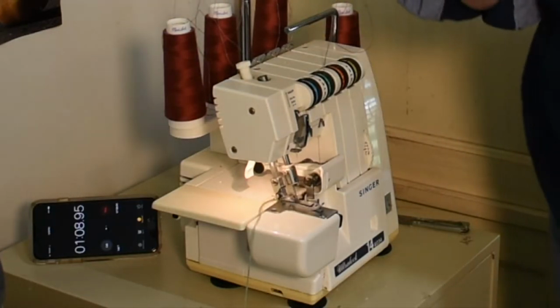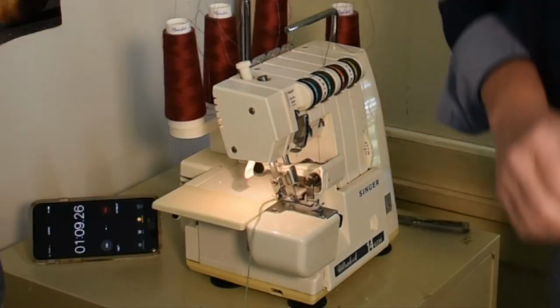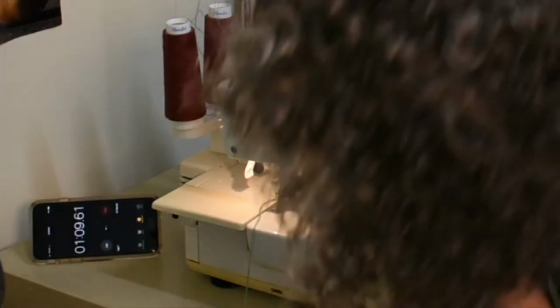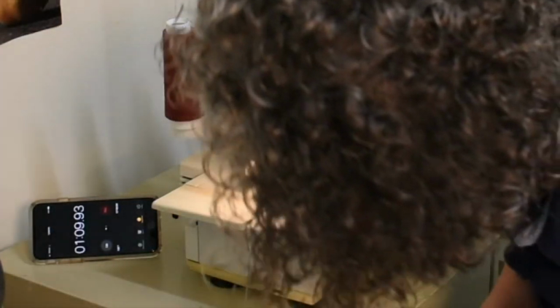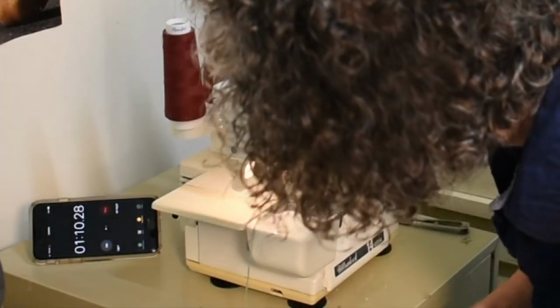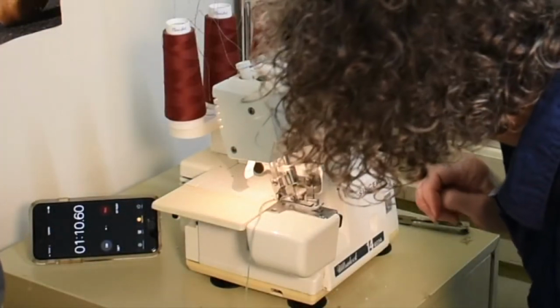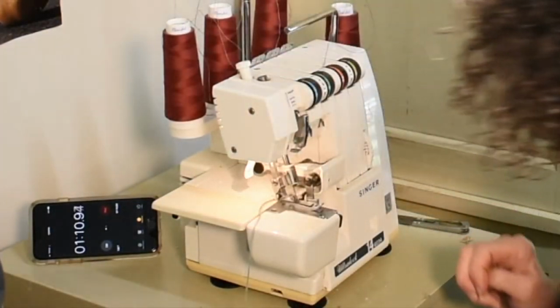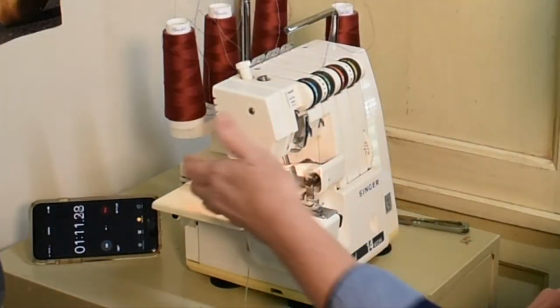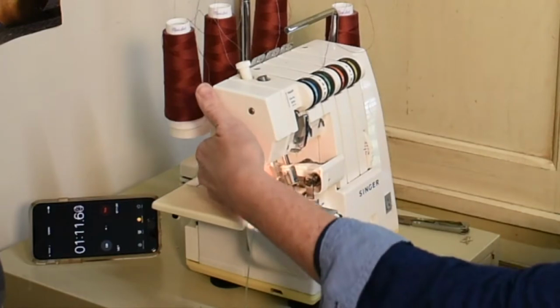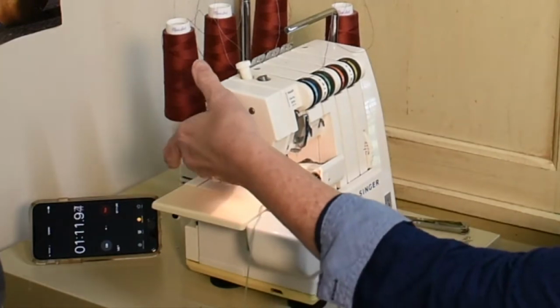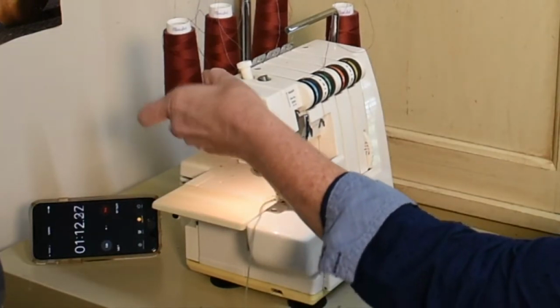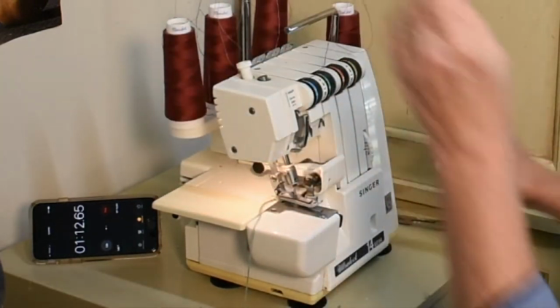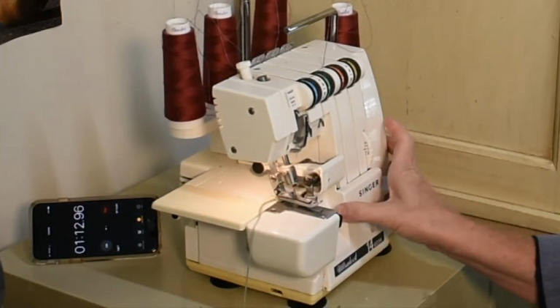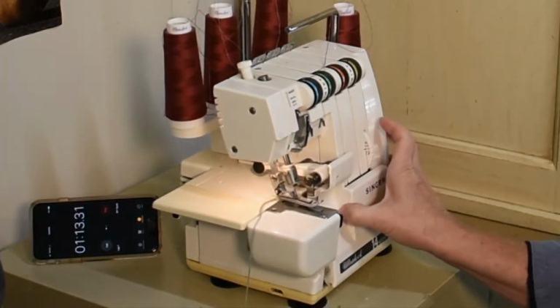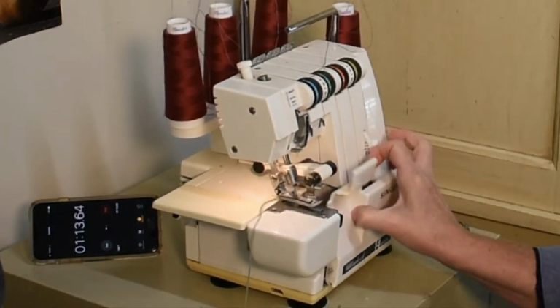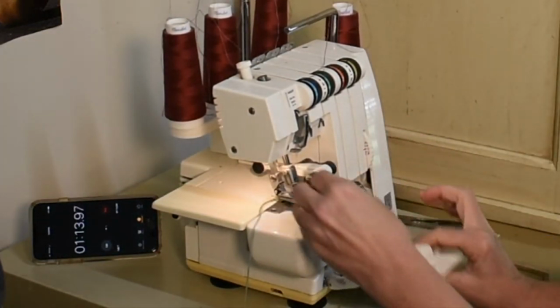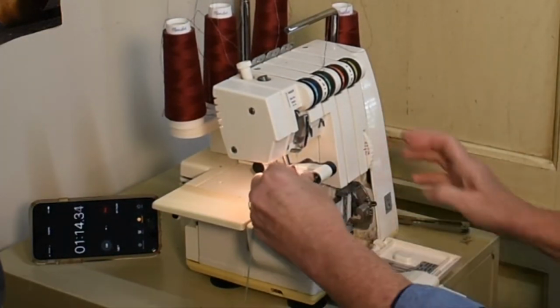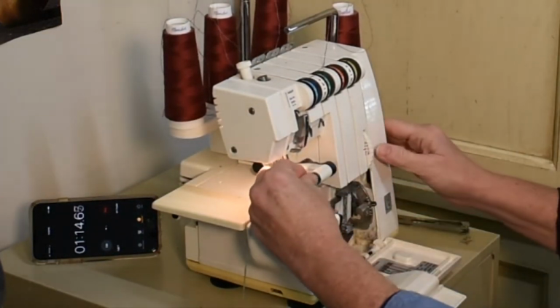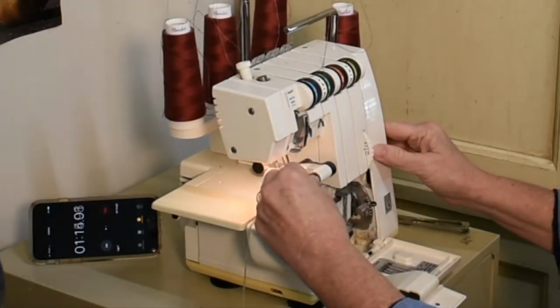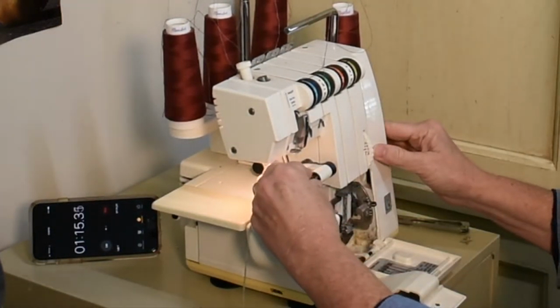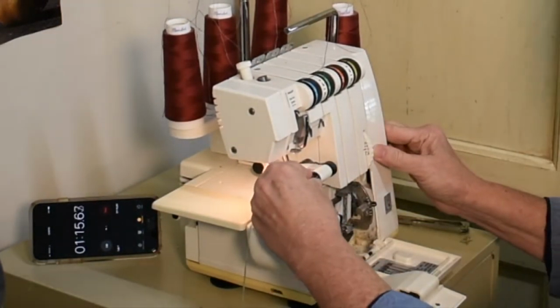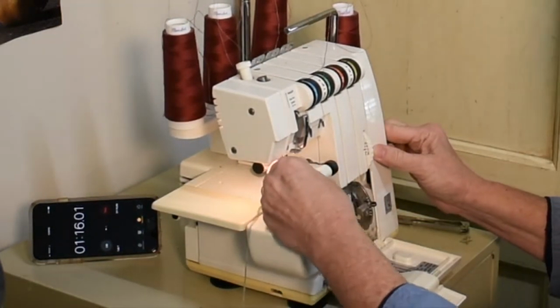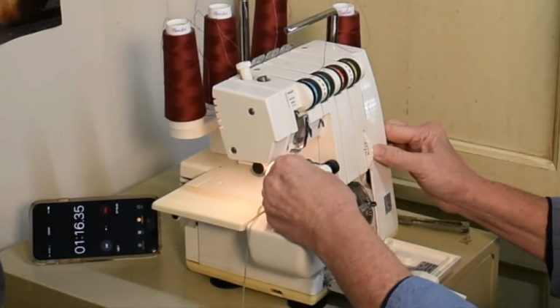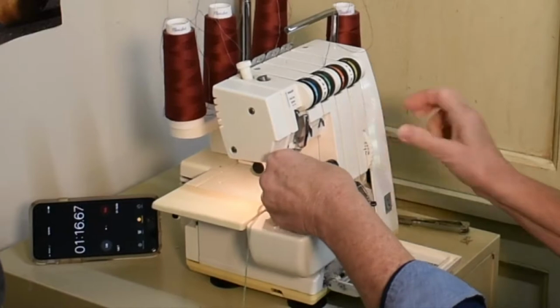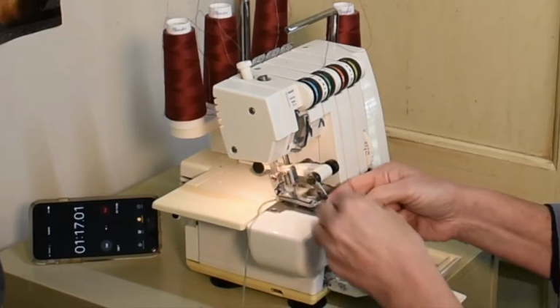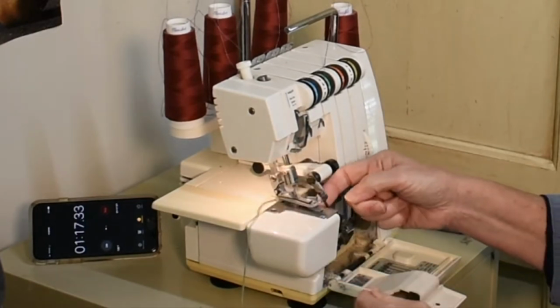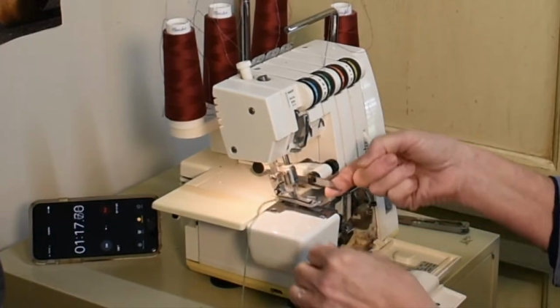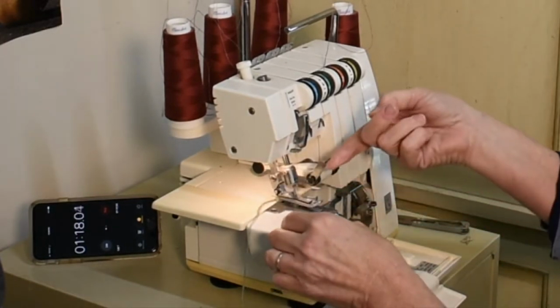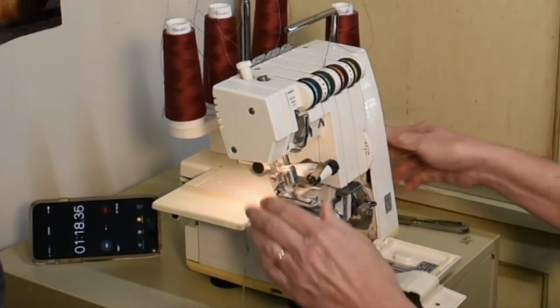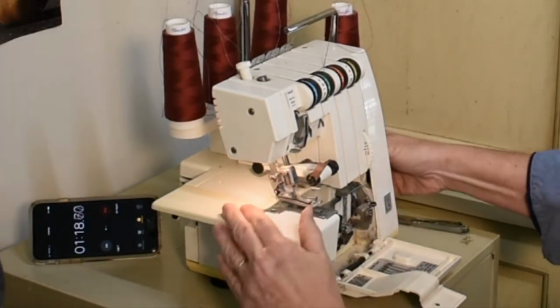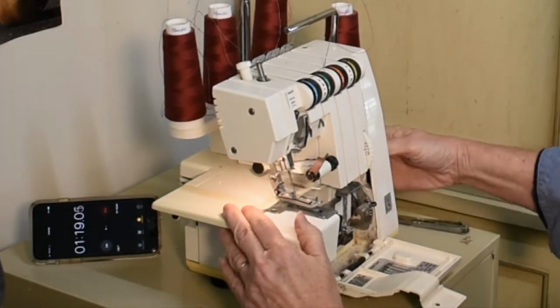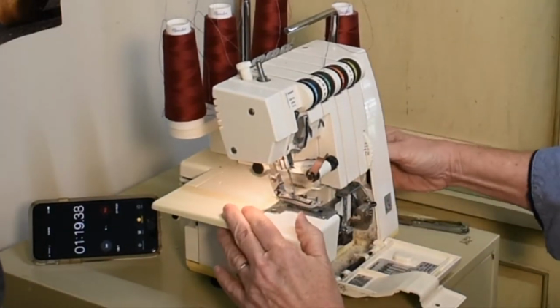Next step. Lift your presser foot. Get your blade out of the way. Lift your needles.